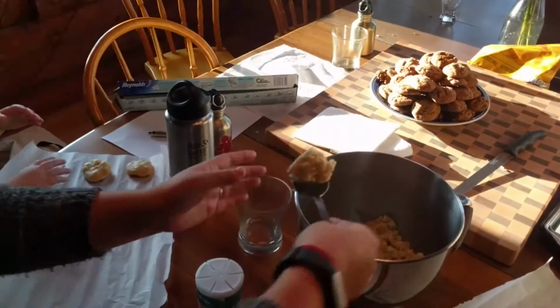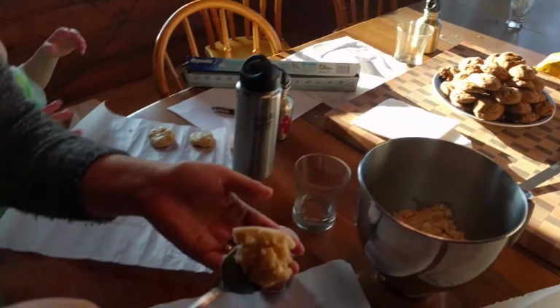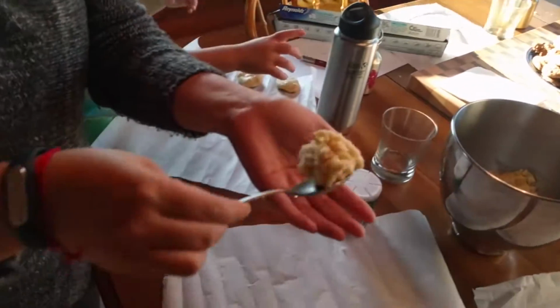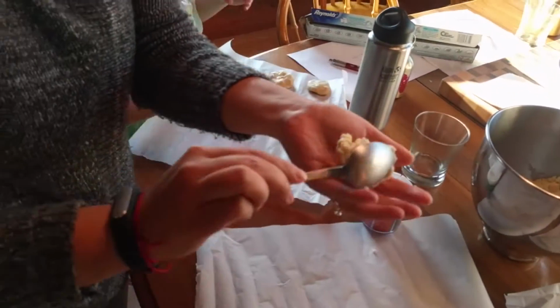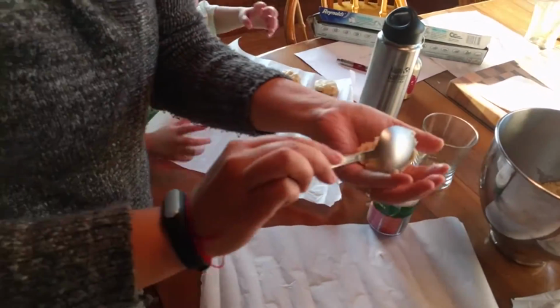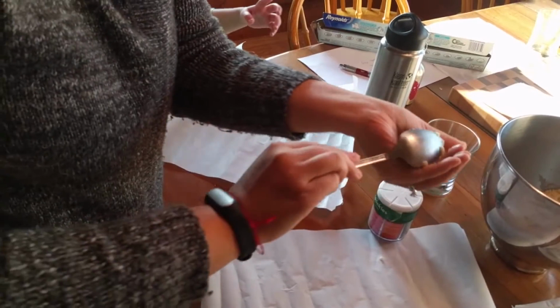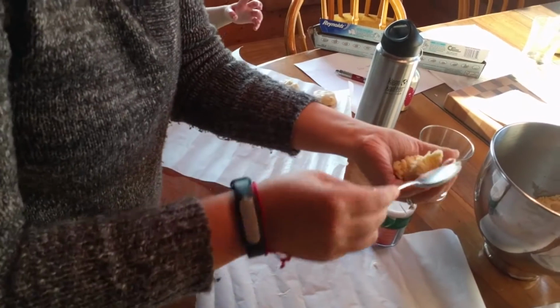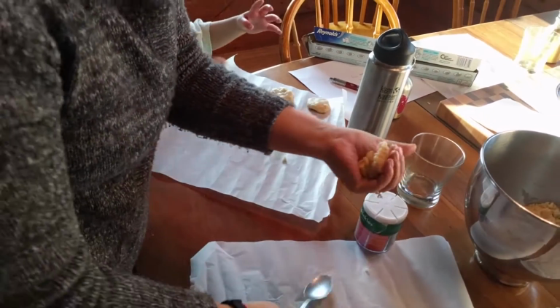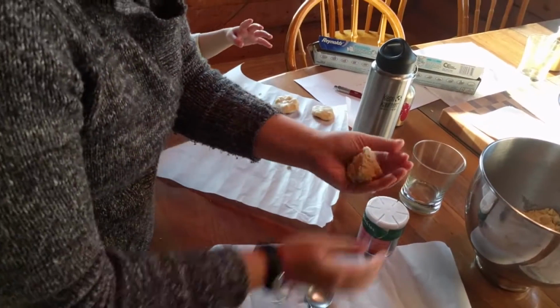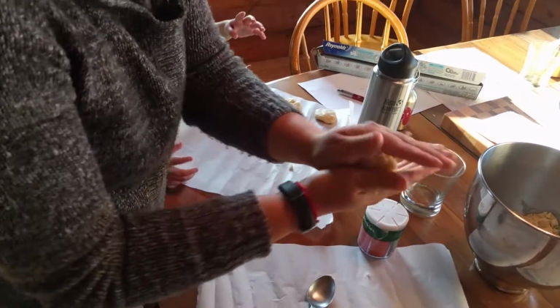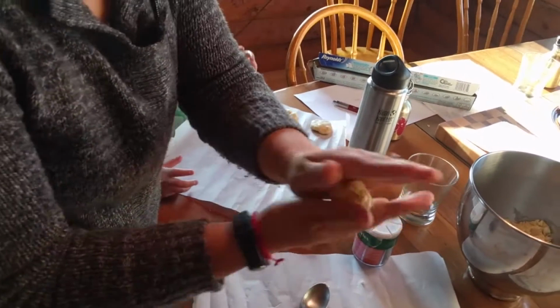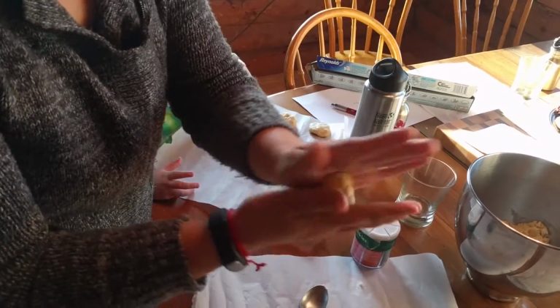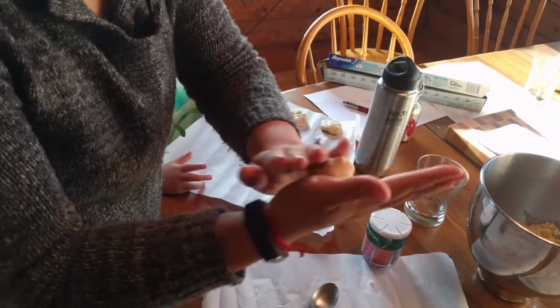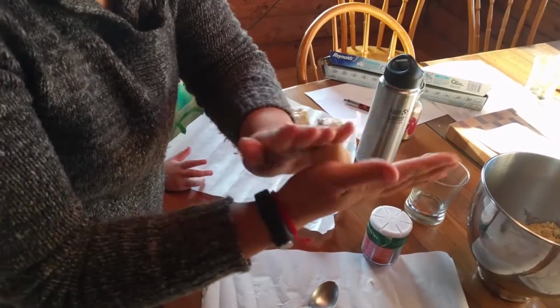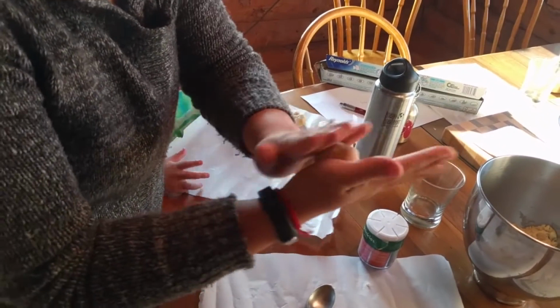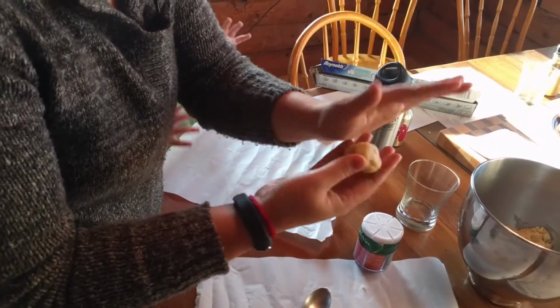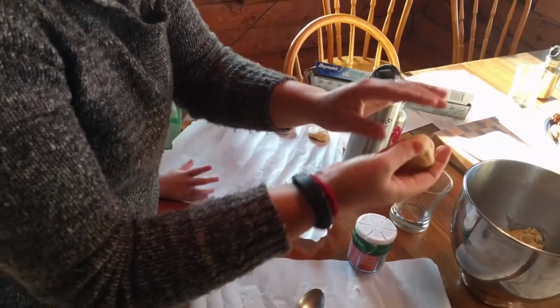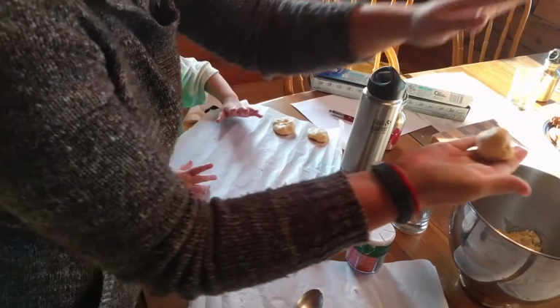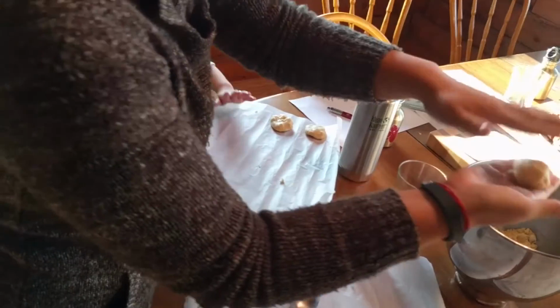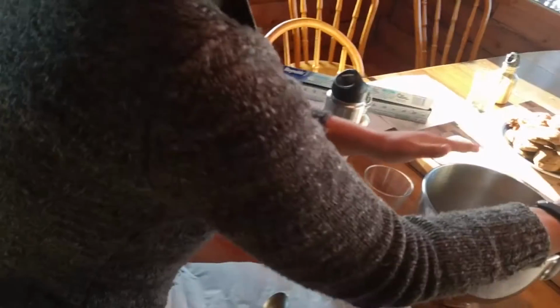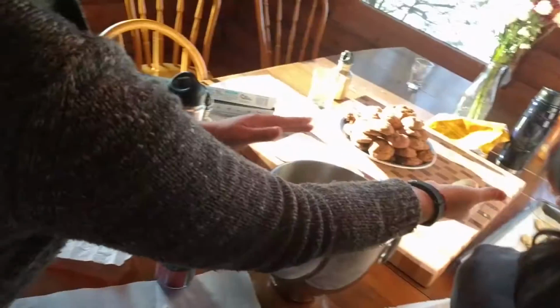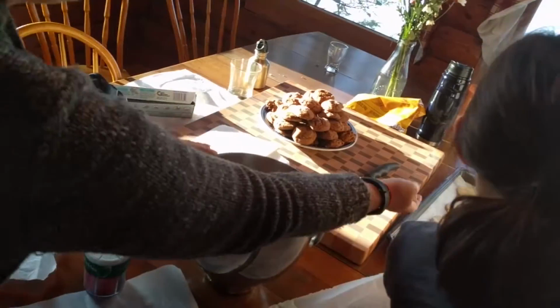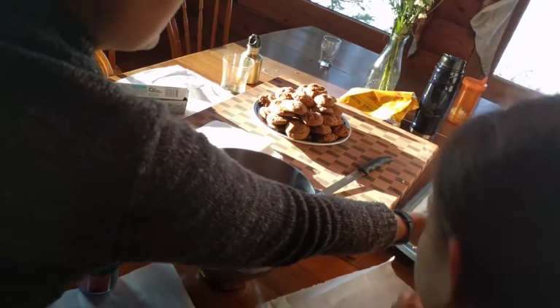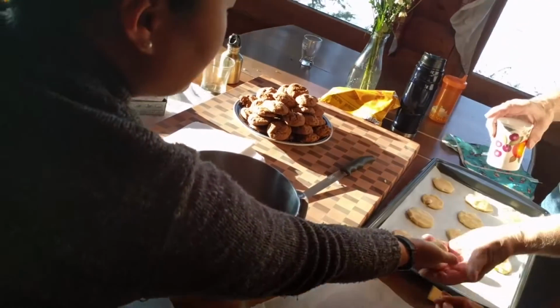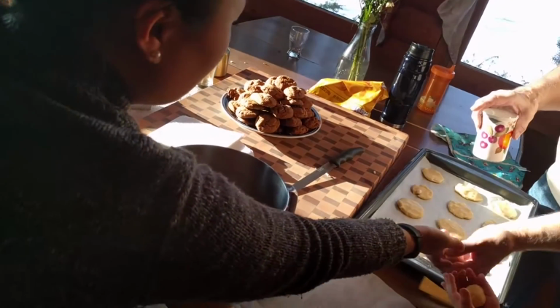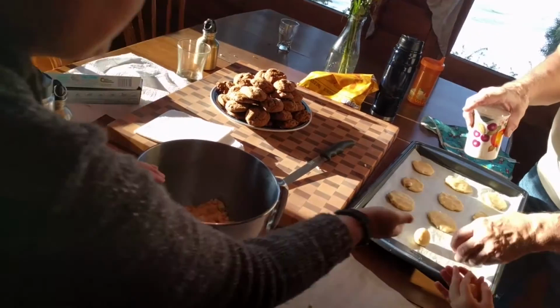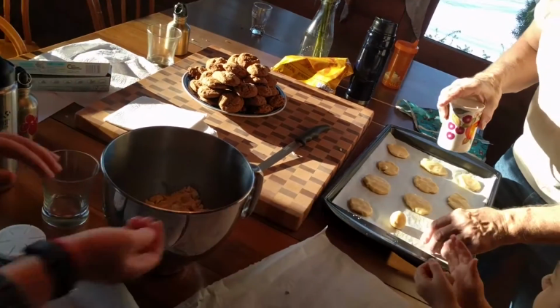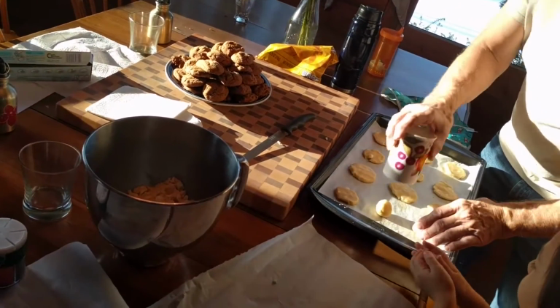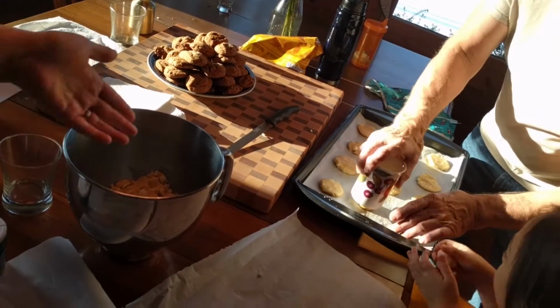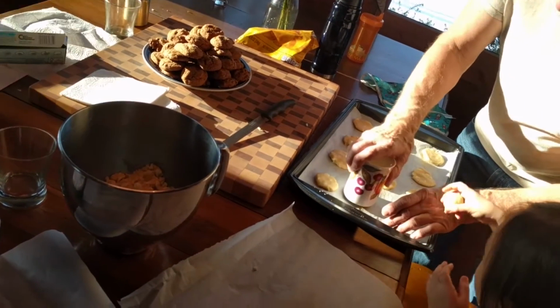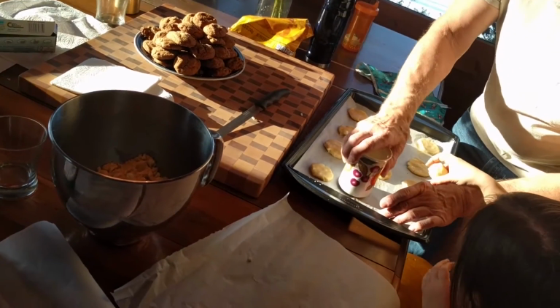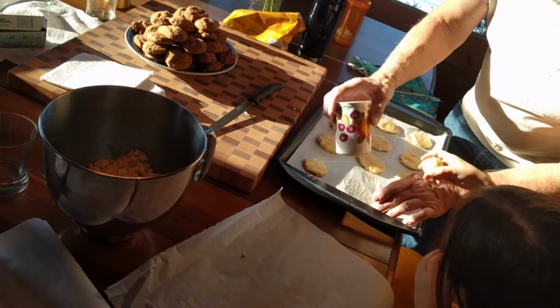Just scoop this out, and make a ball, and pat it! That's it! Then we have to get another cookie shape! So let's put those in the oven!